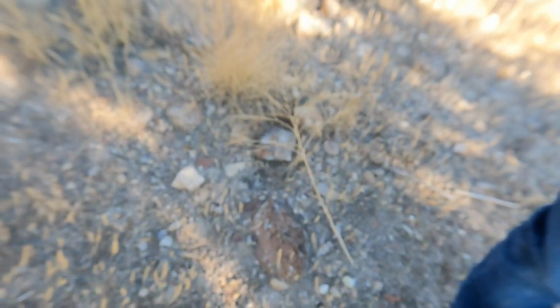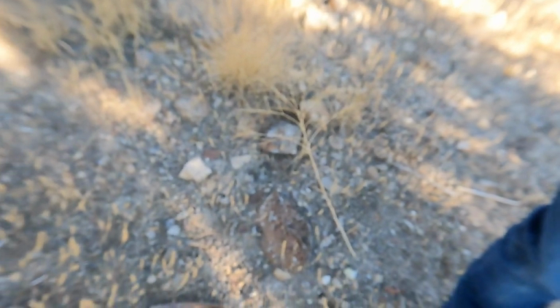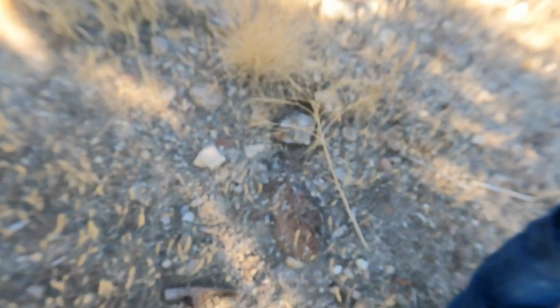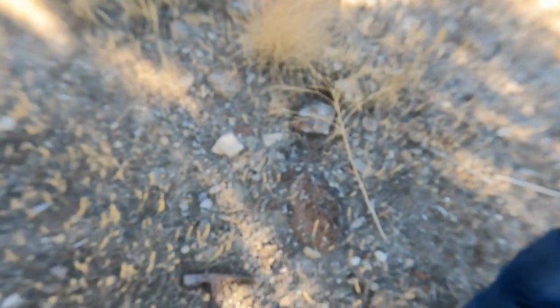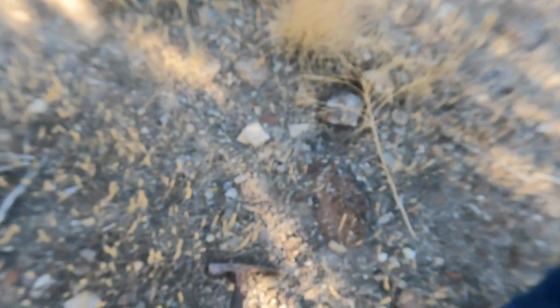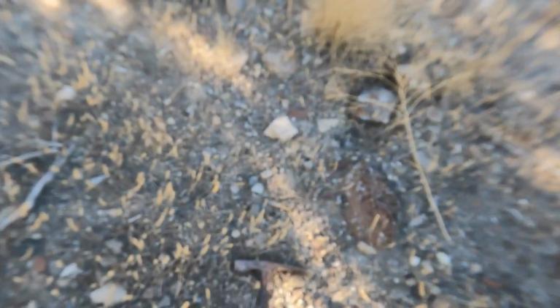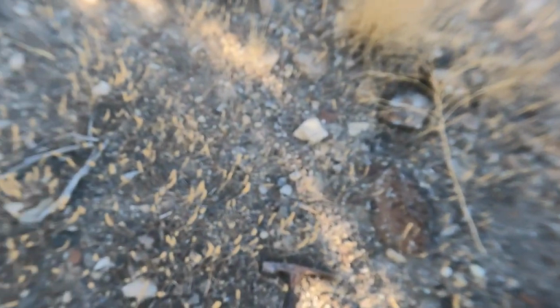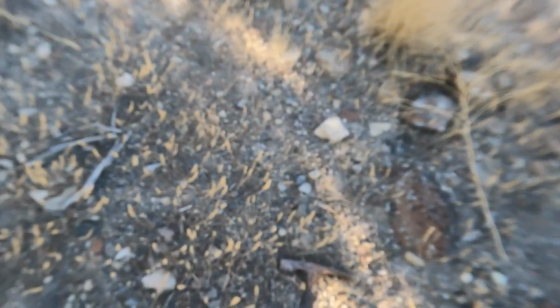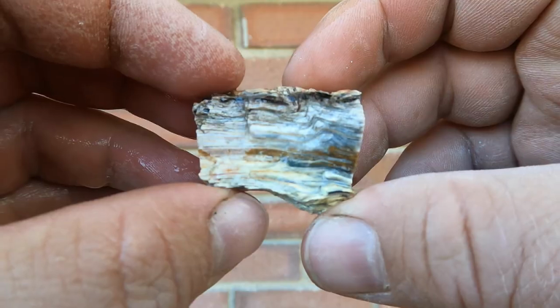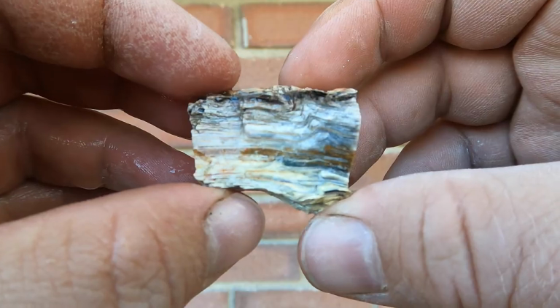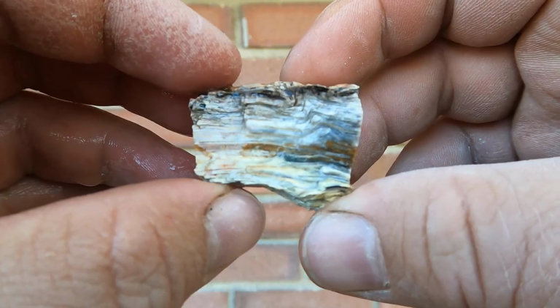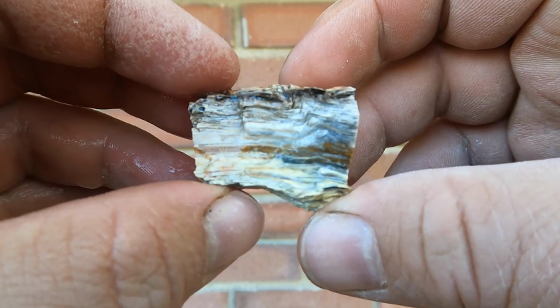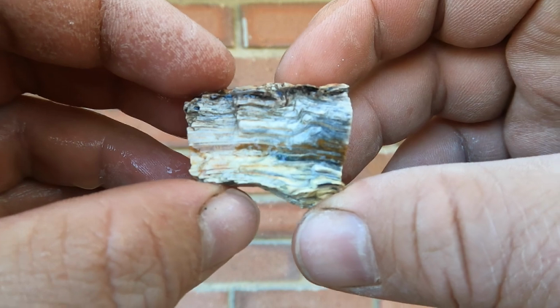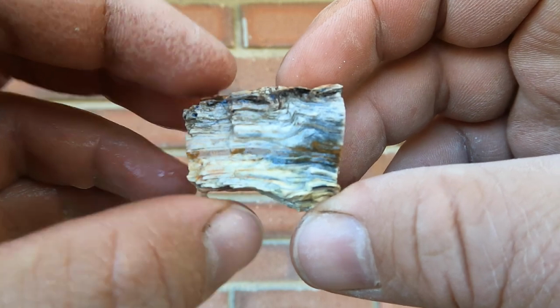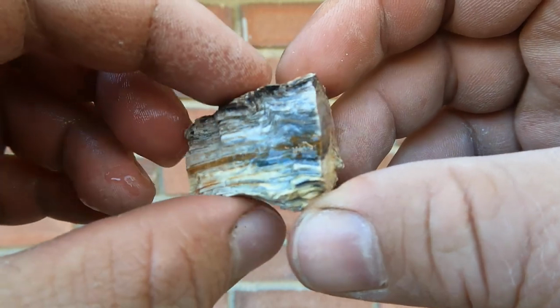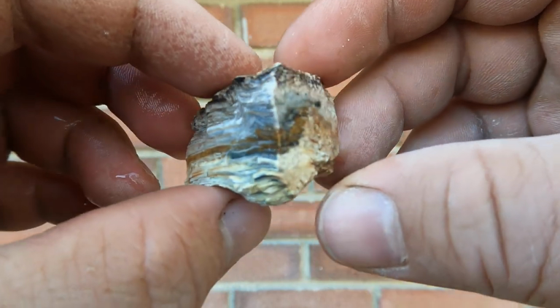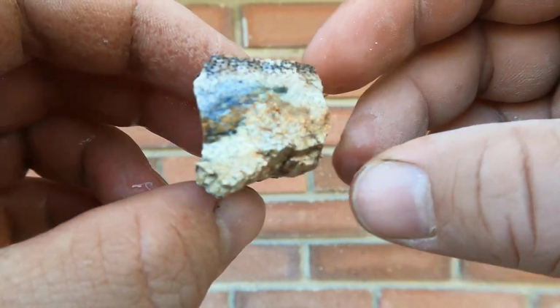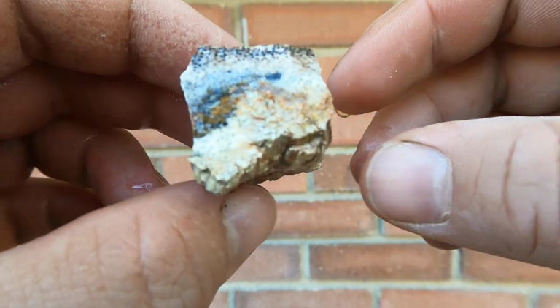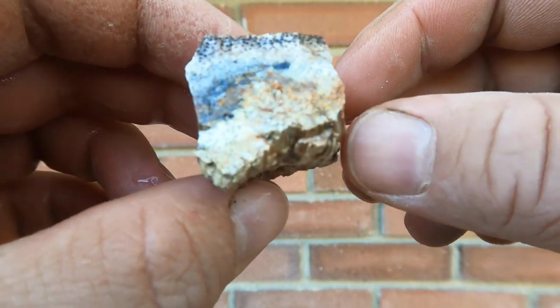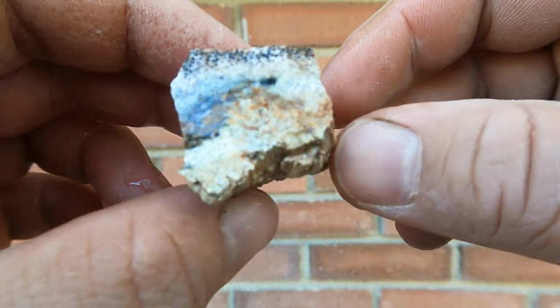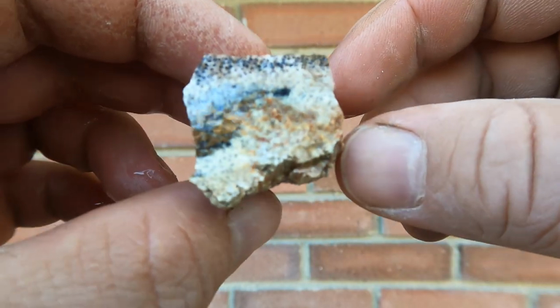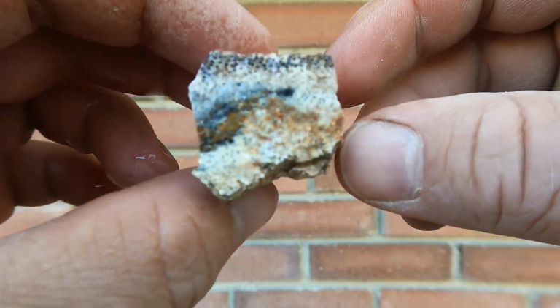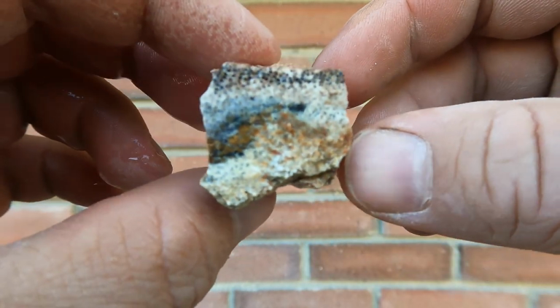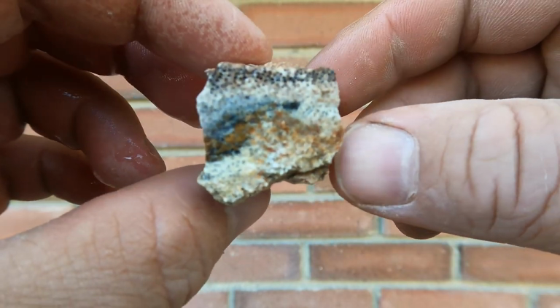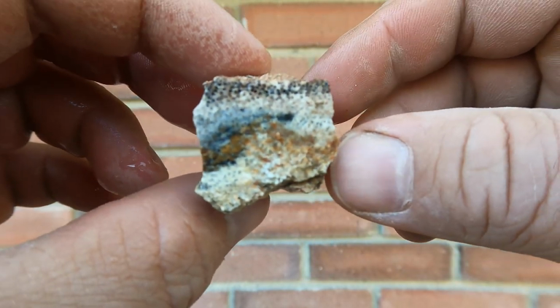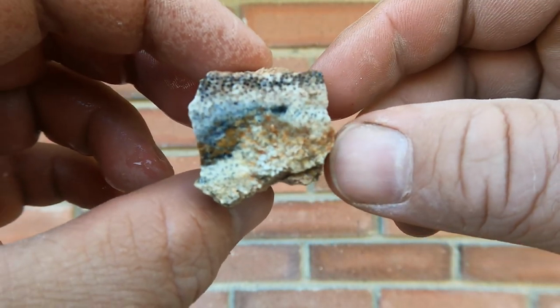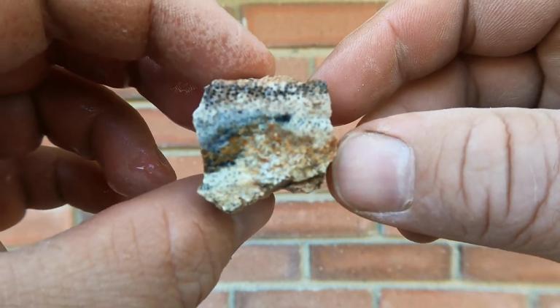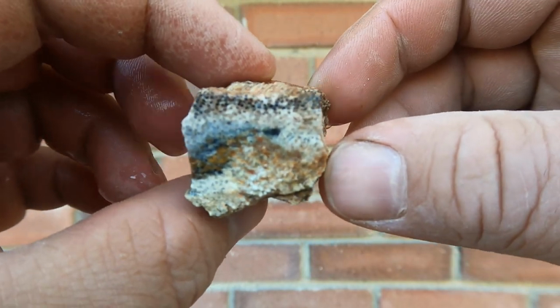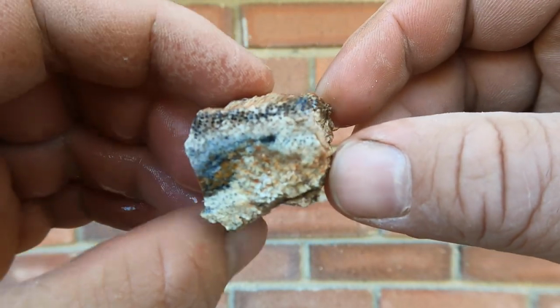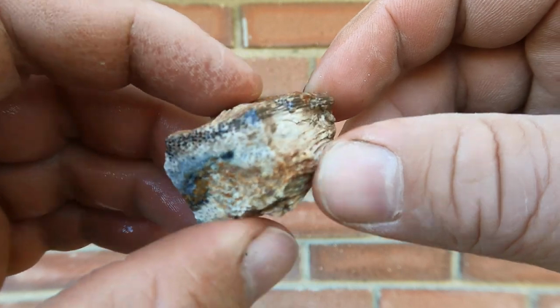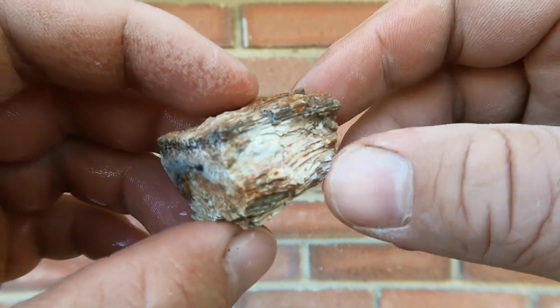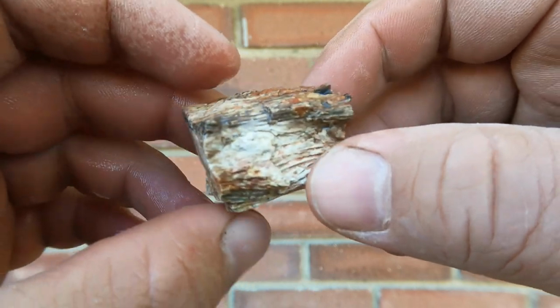You want to come over here, Doug? Here's this piece of palm wood cleaned off. Look at that. Very nice.